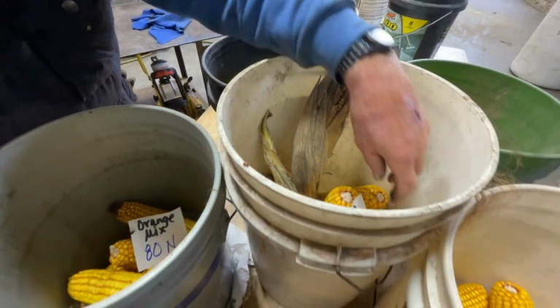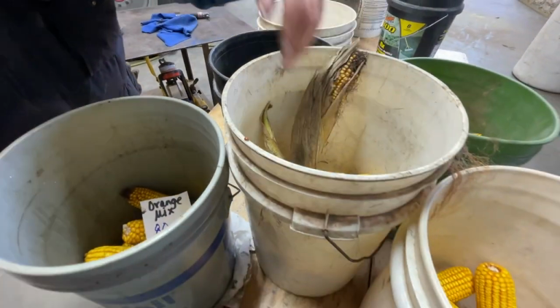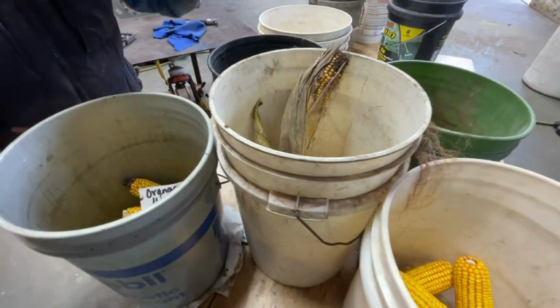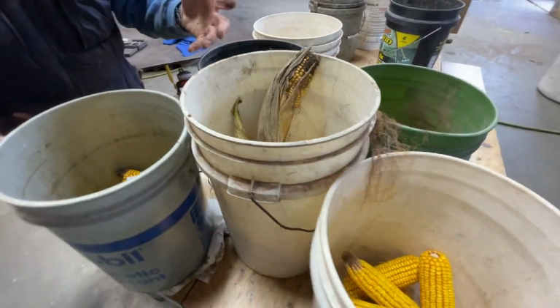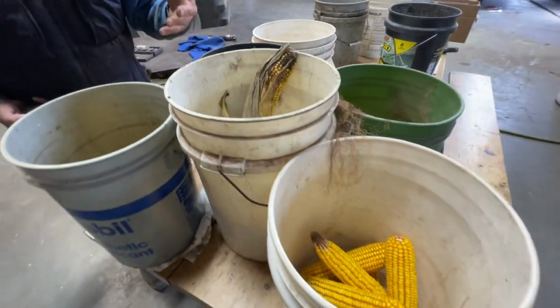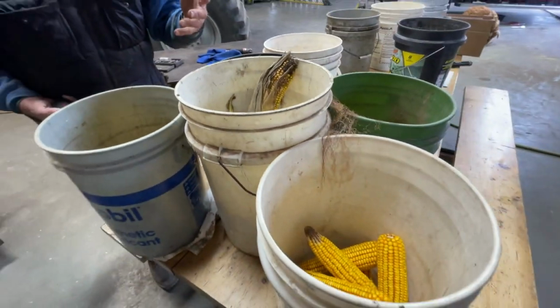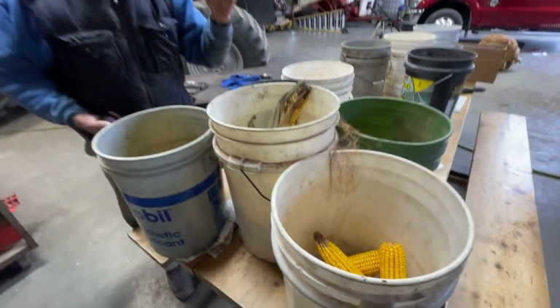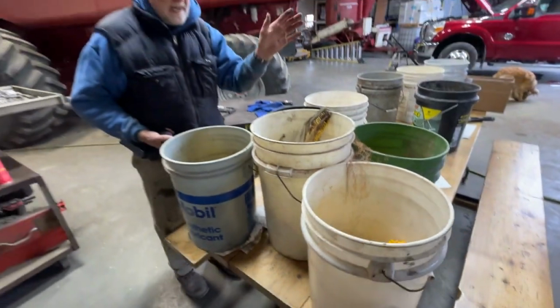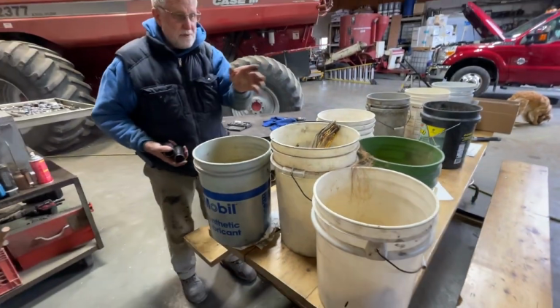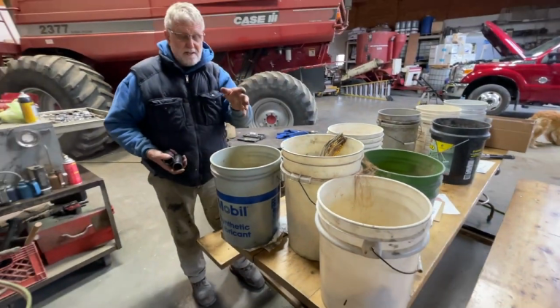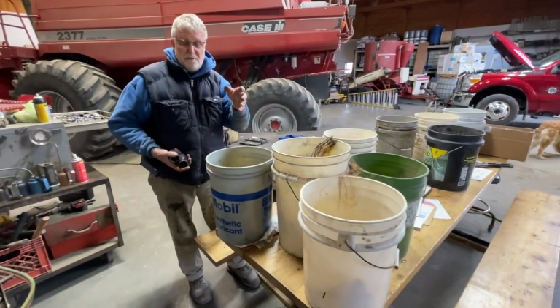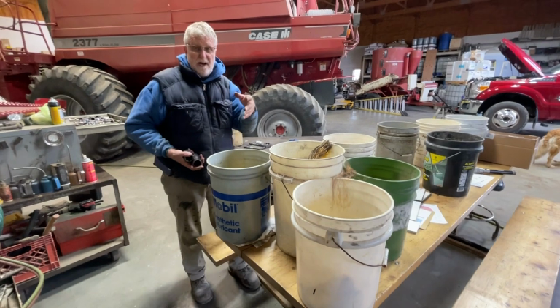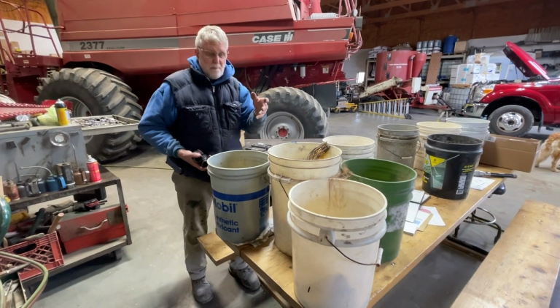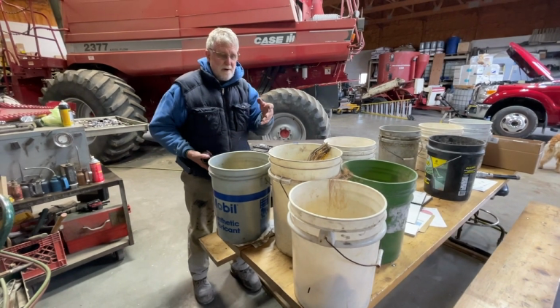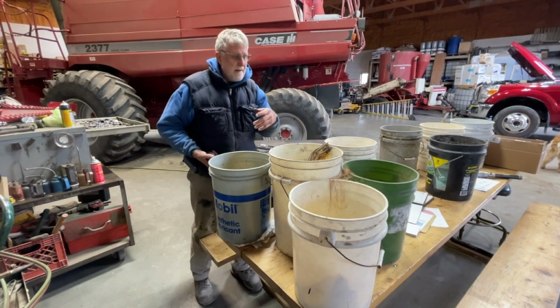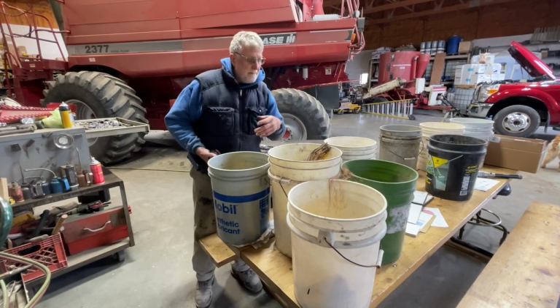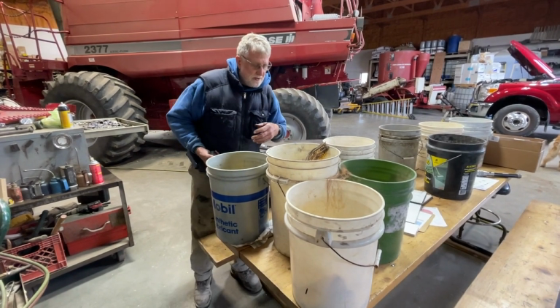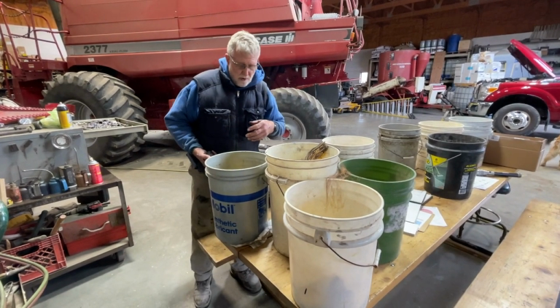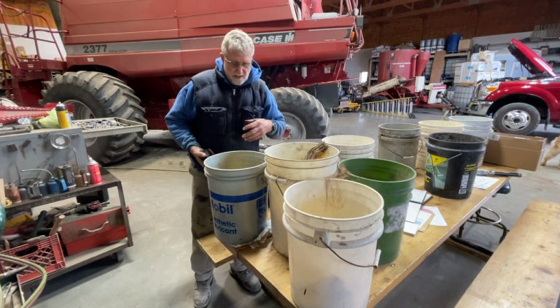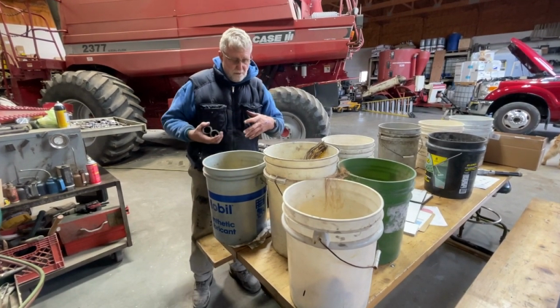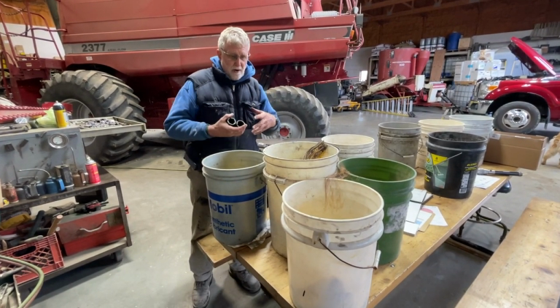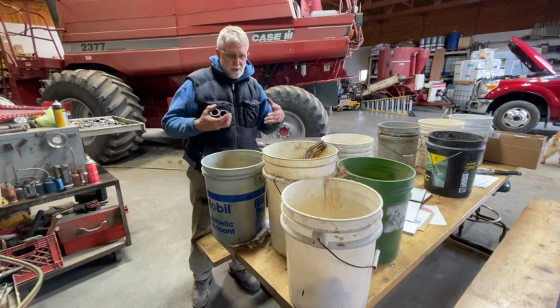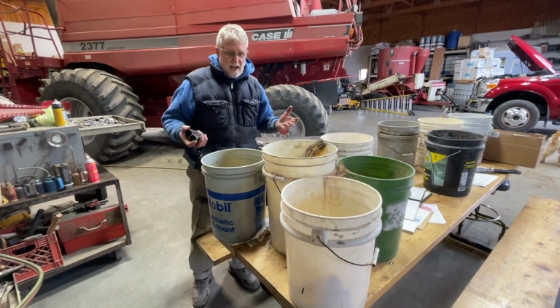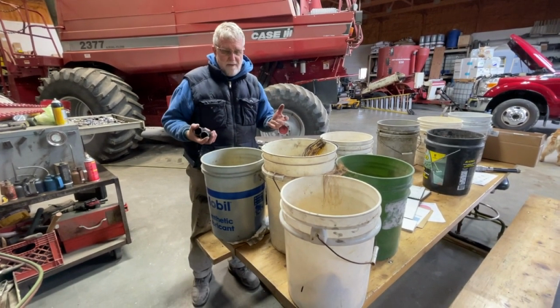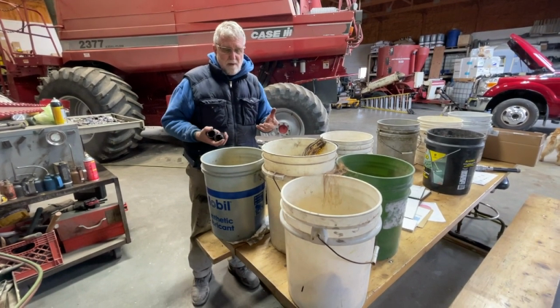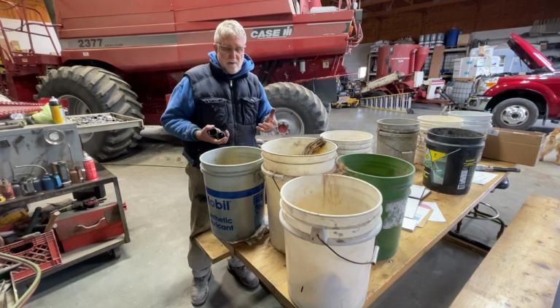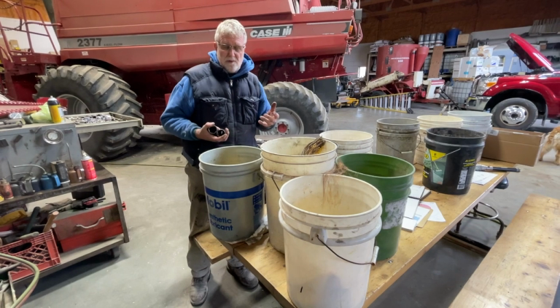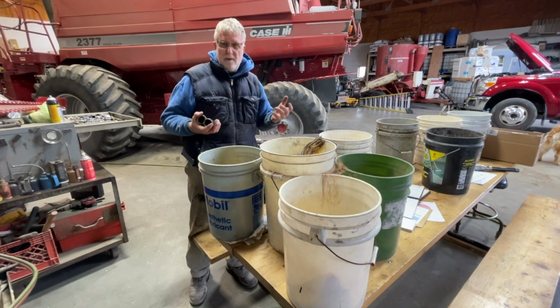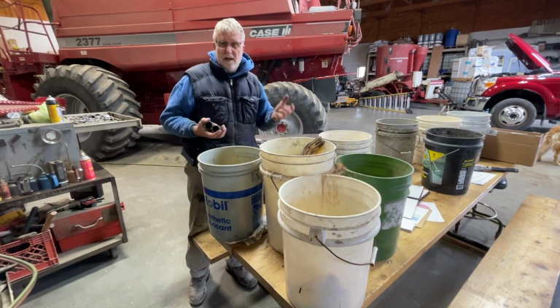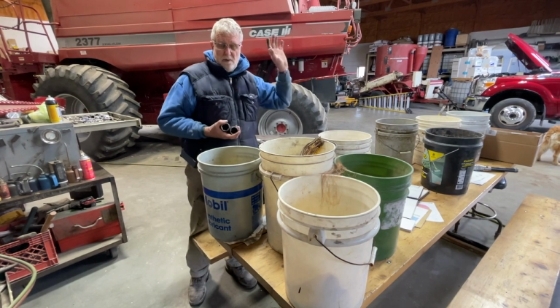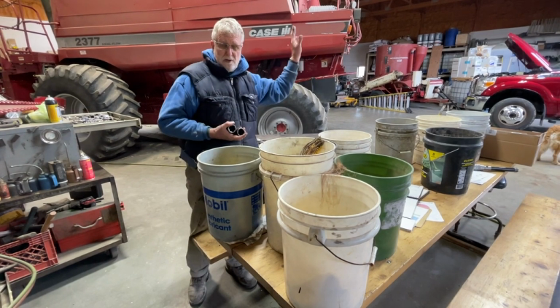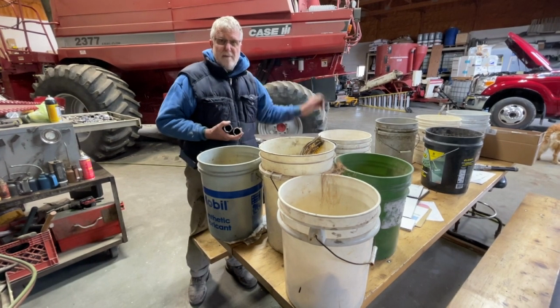They took a bunch of pictures of the corn to see what it looked like in each treatment — whether it was greener or browner. This is all for our show day in February when we'll talk about the results.